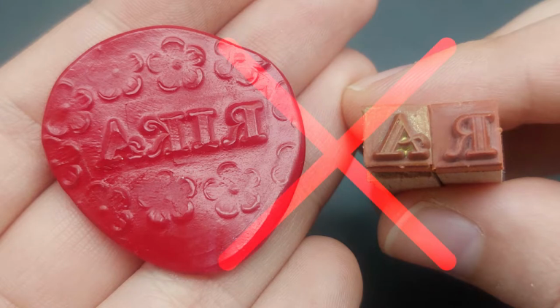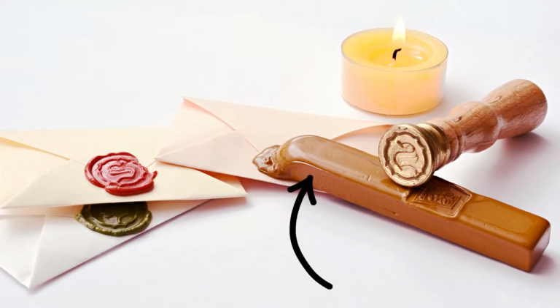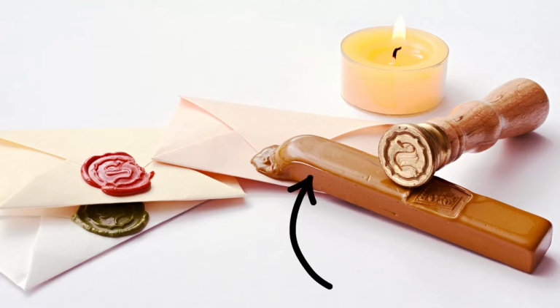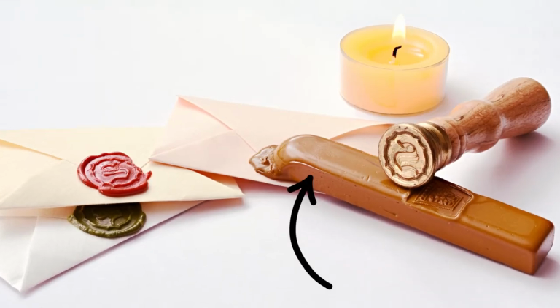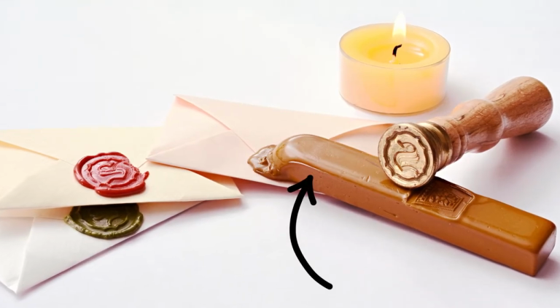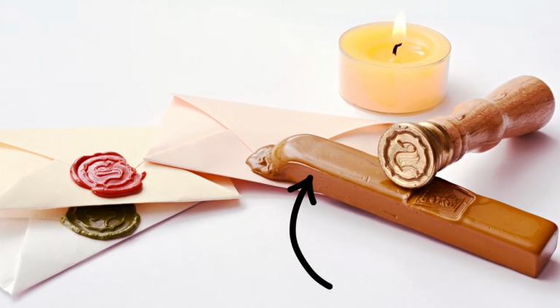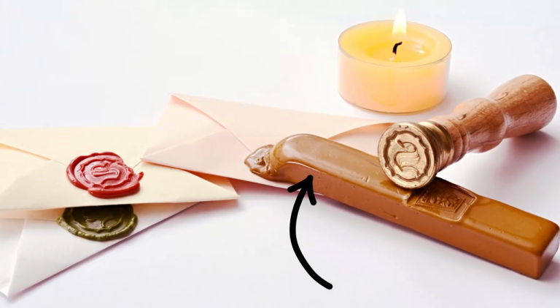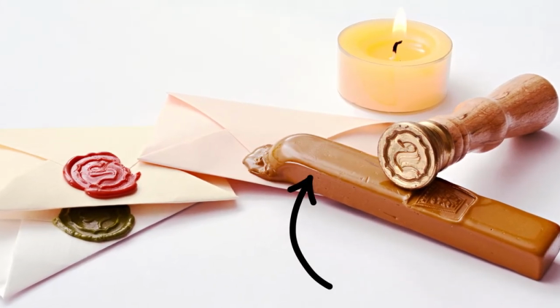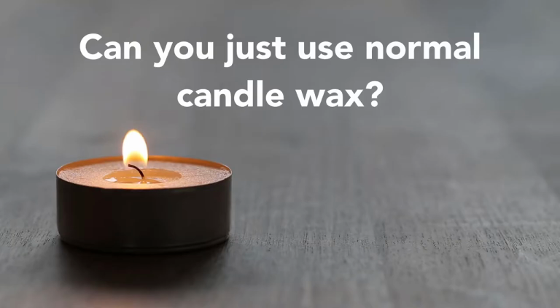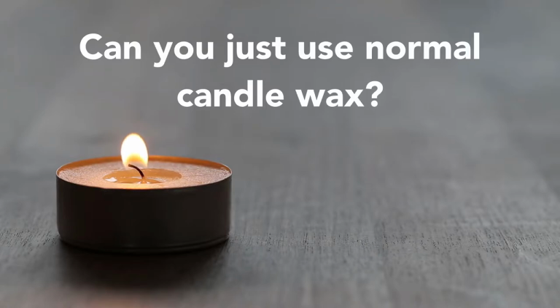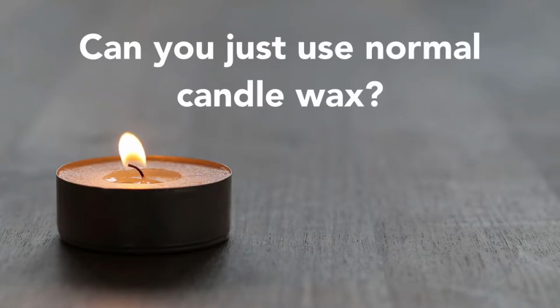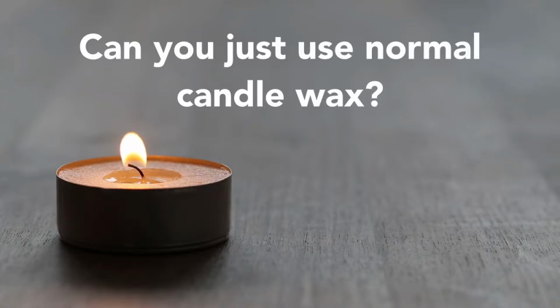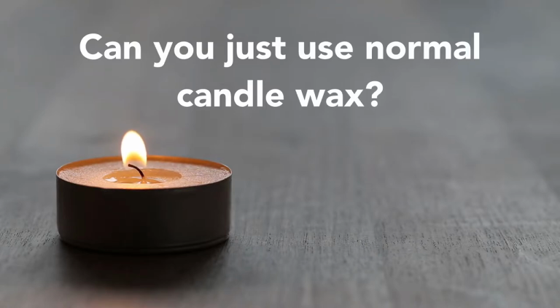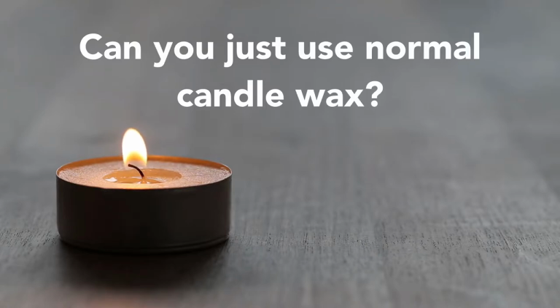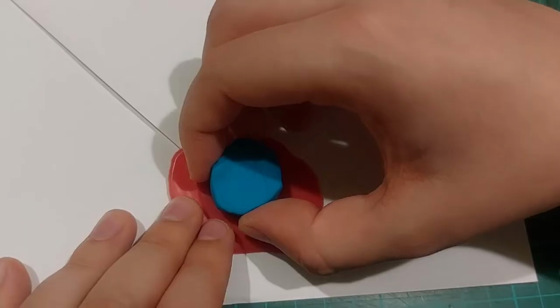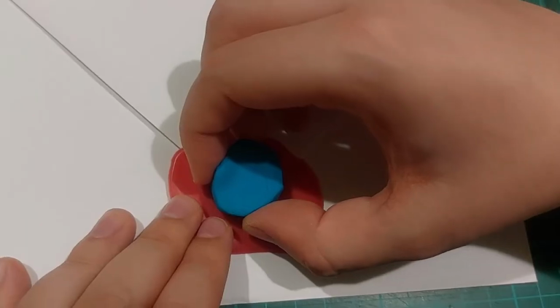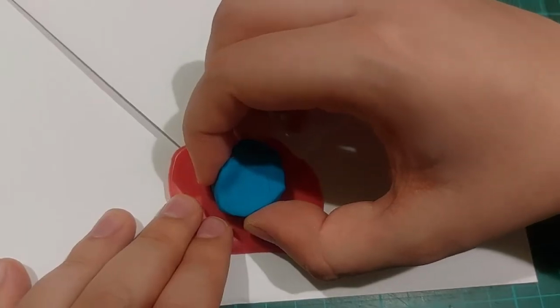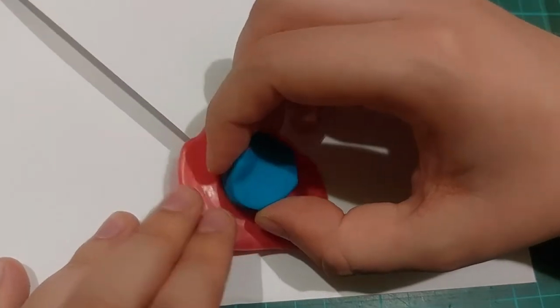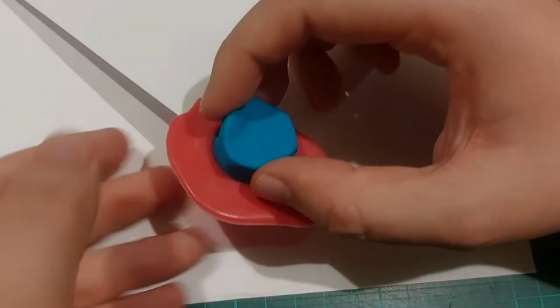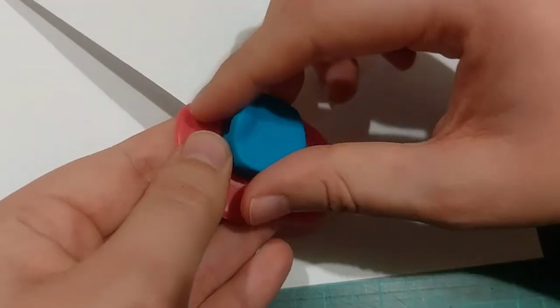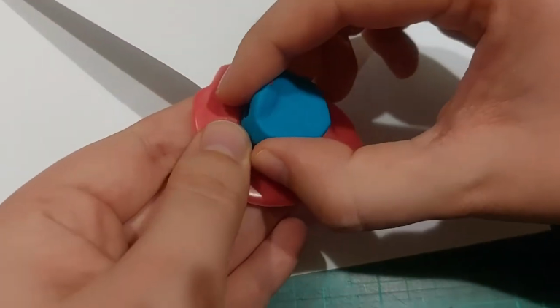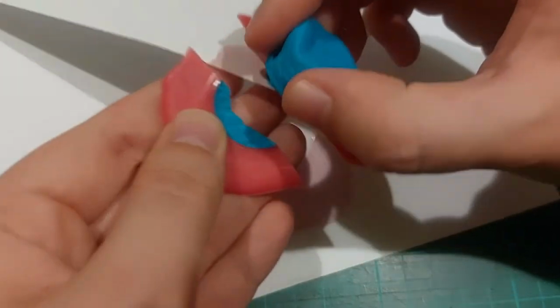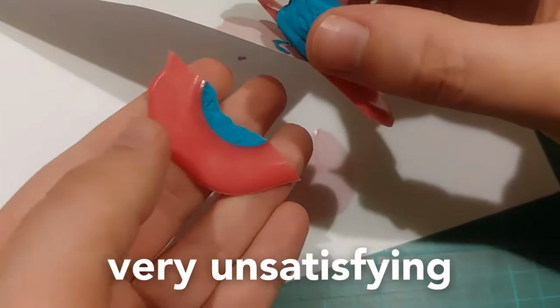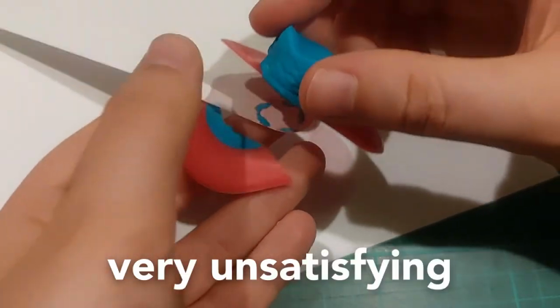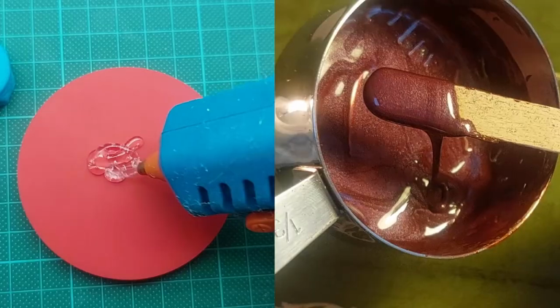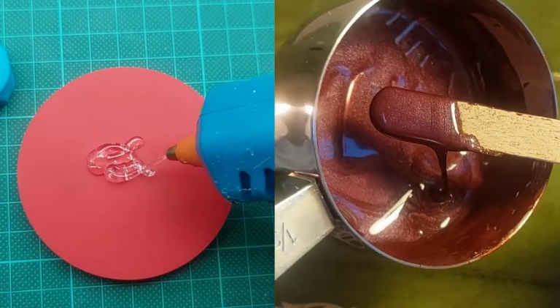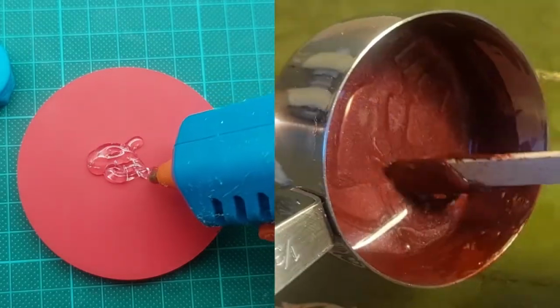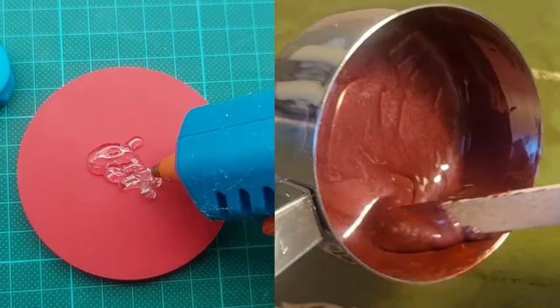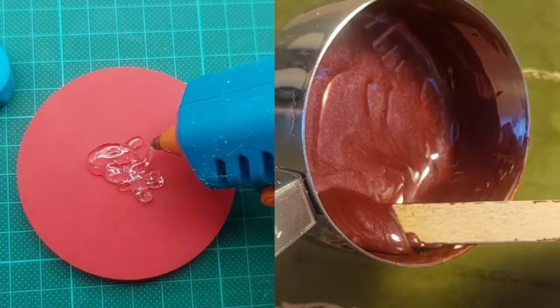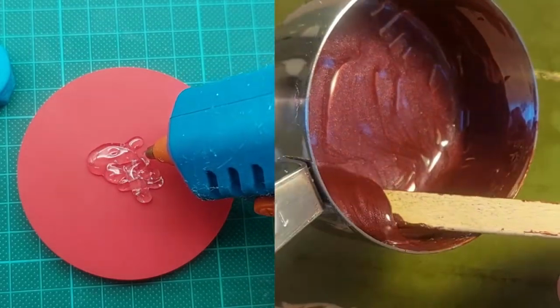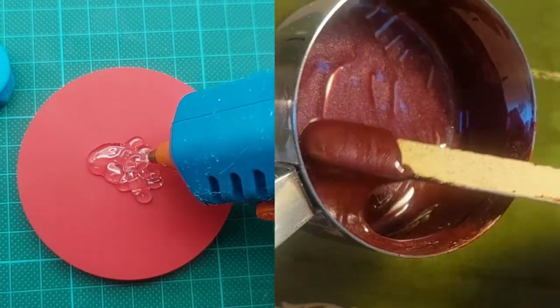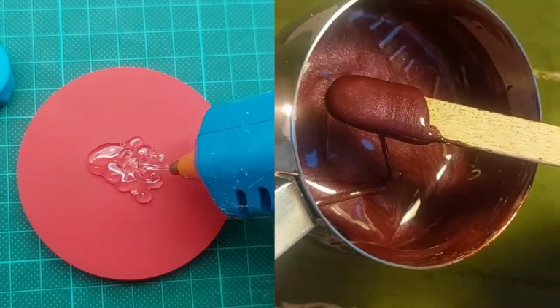Let's talk about the wax next. You may be wondering, can I not just use normal candle wax? Unfortunately it's too thin, brittle and oily to create seals. That's why all the methods I show you will include hot glue.